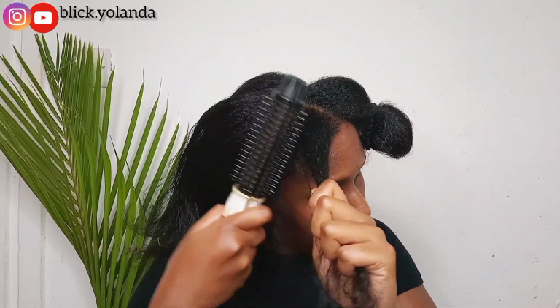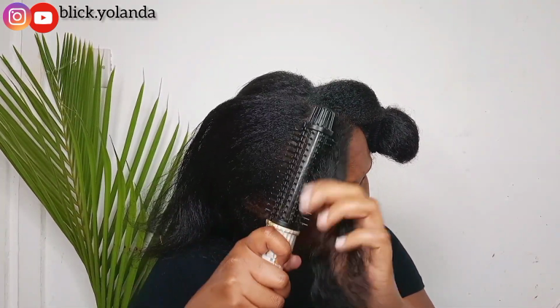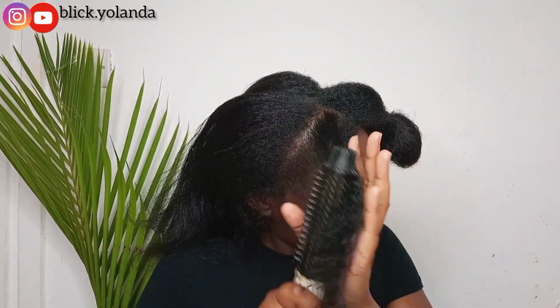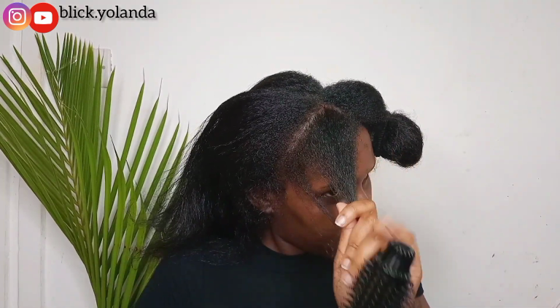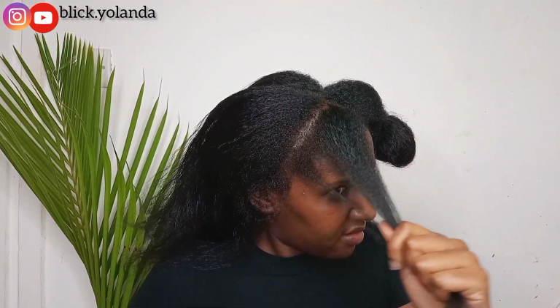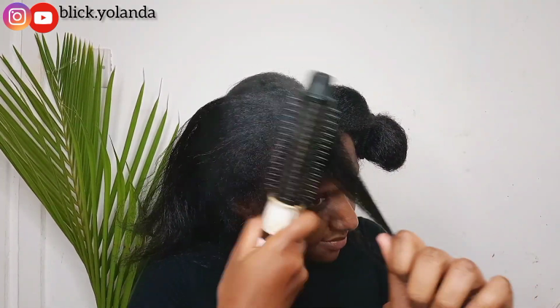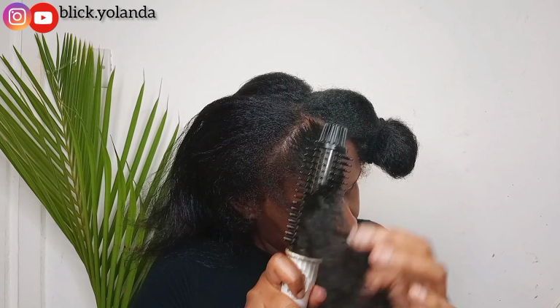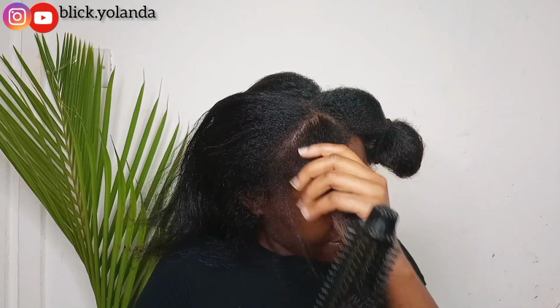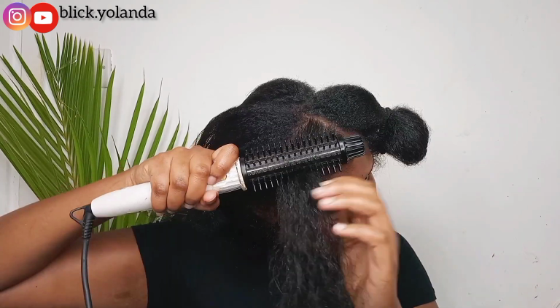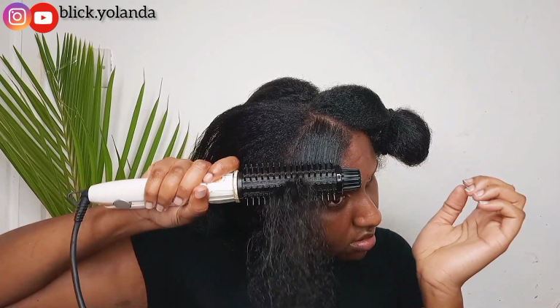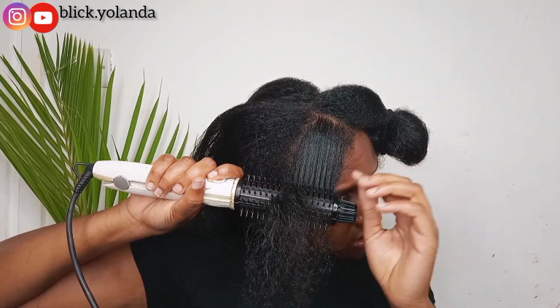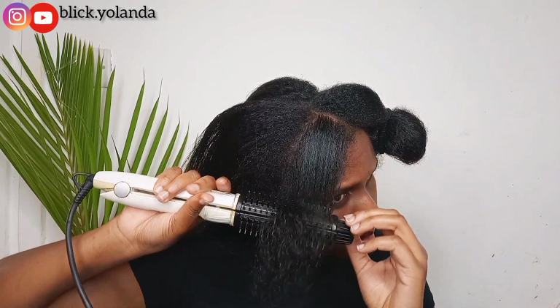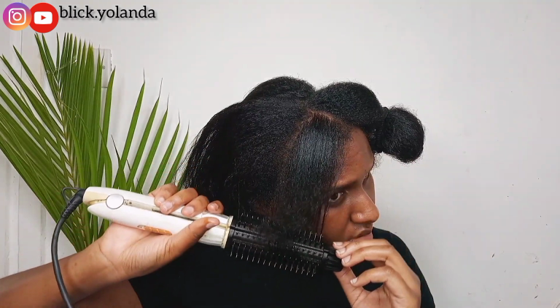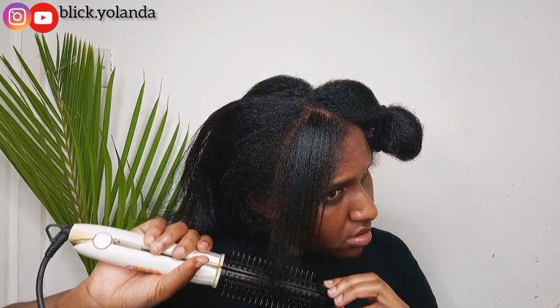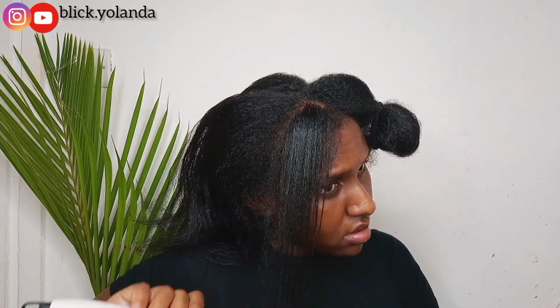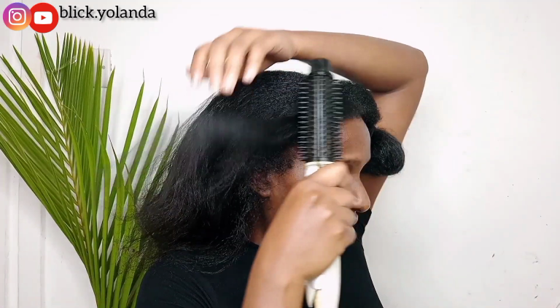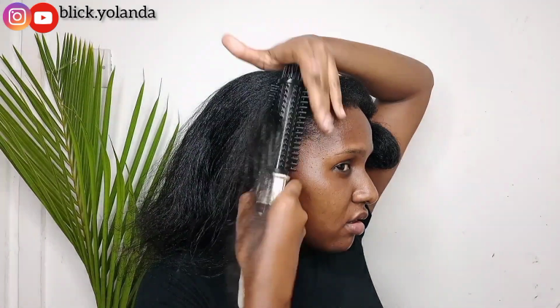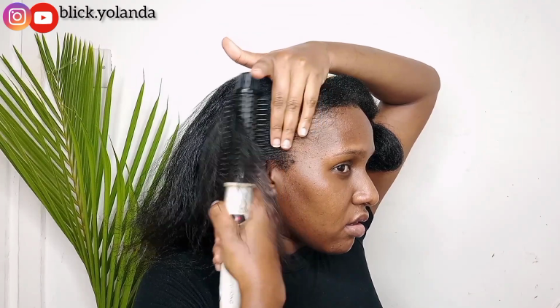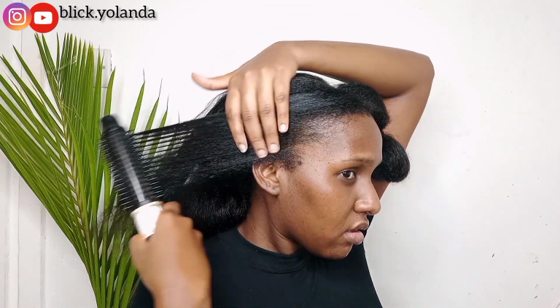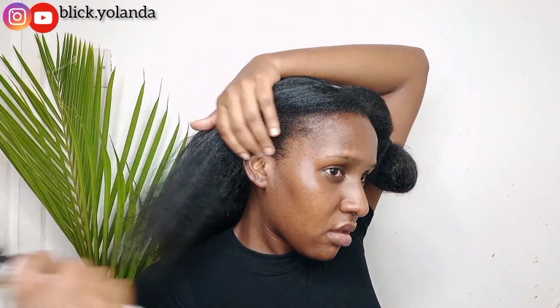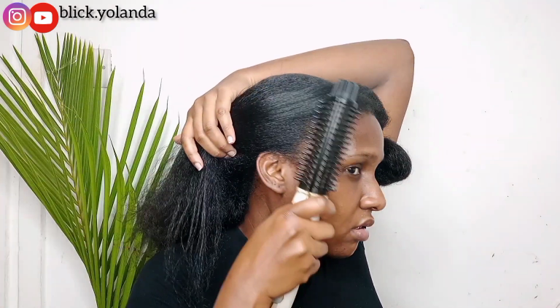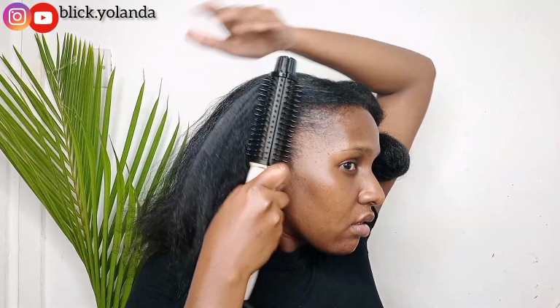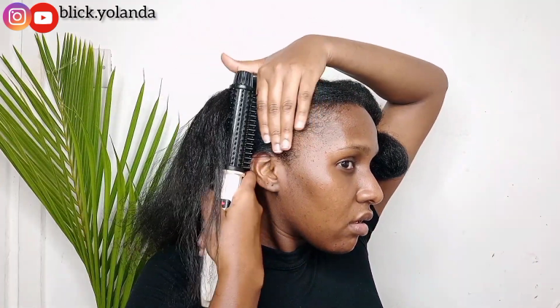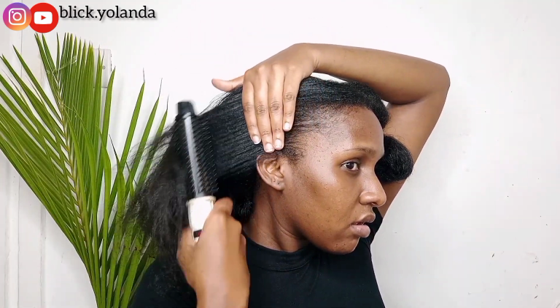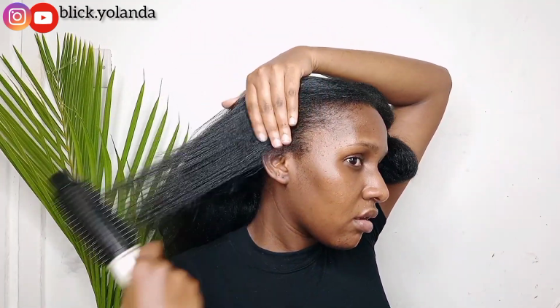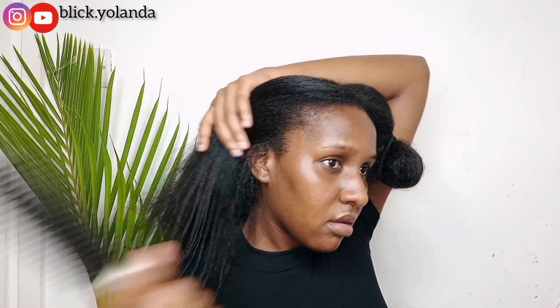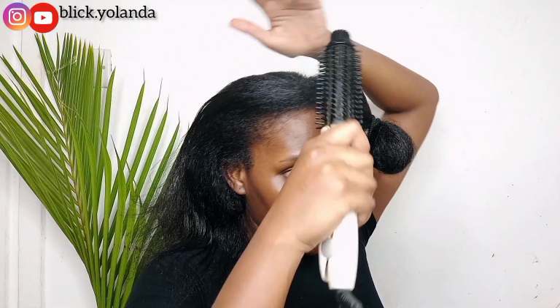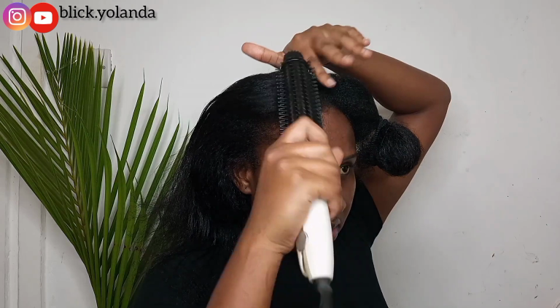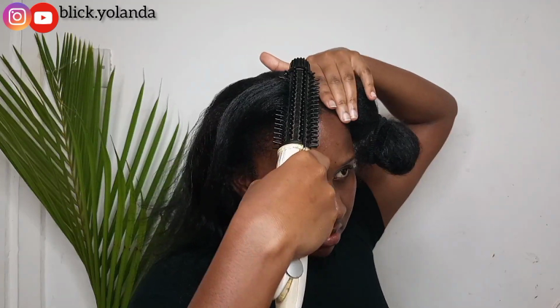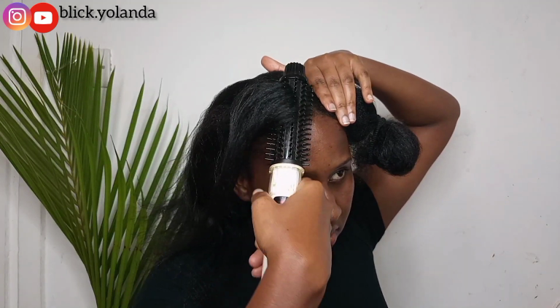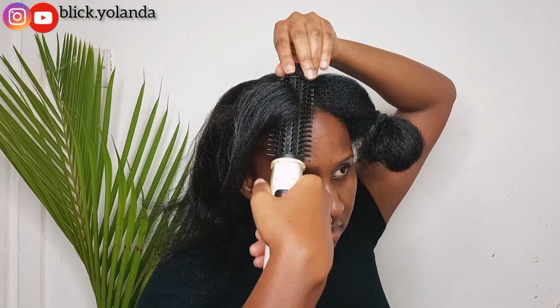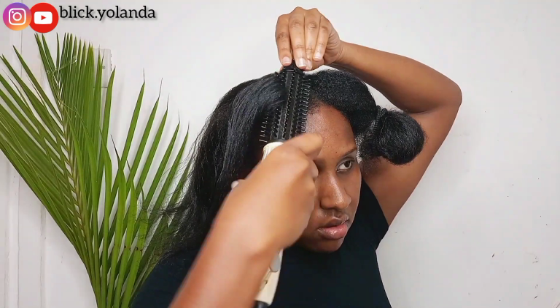My hair seems to be on the same level since I did a trim on my birthday this year, which was in June. How often do you trim your hair? Kindly share your thoughts down in the comment section.